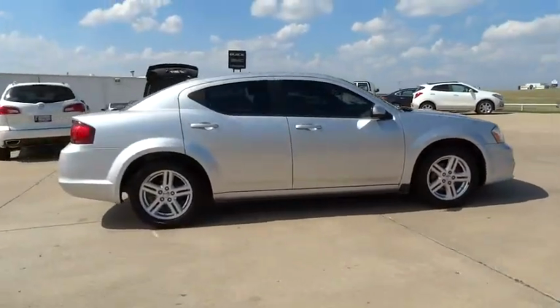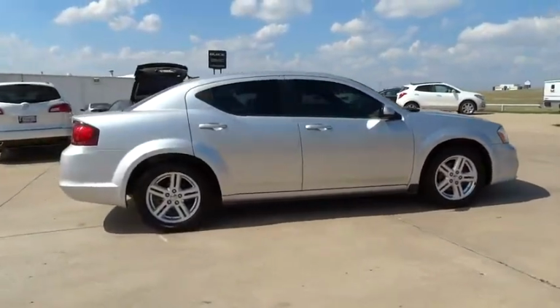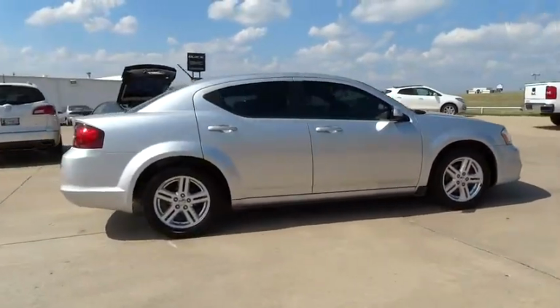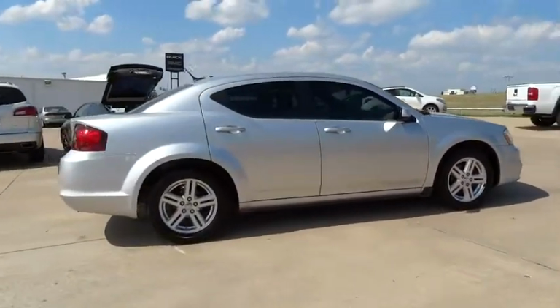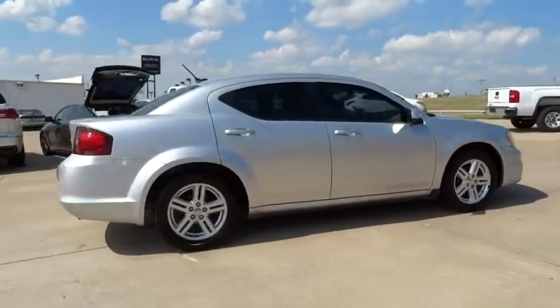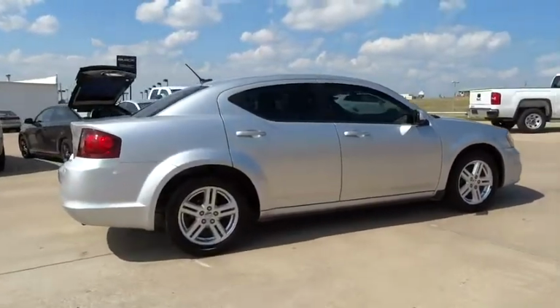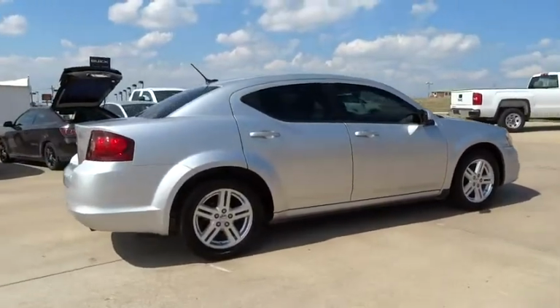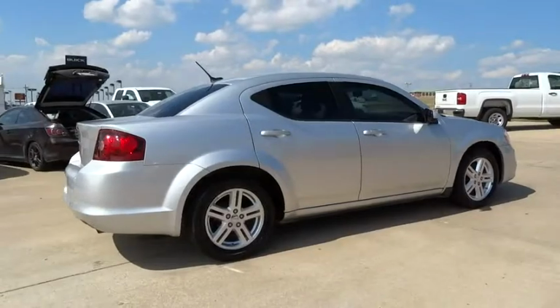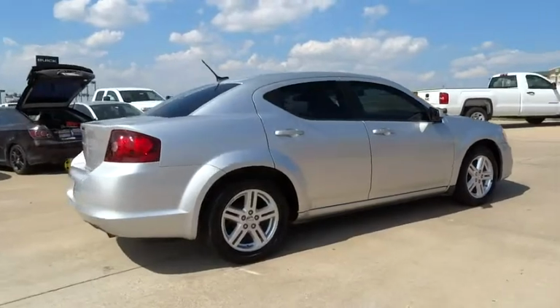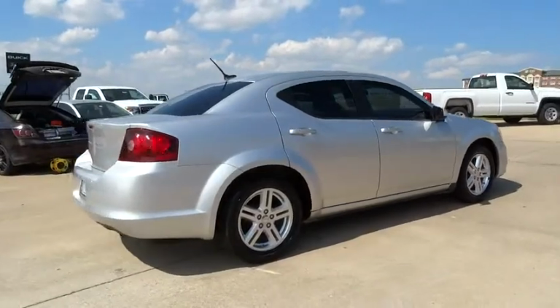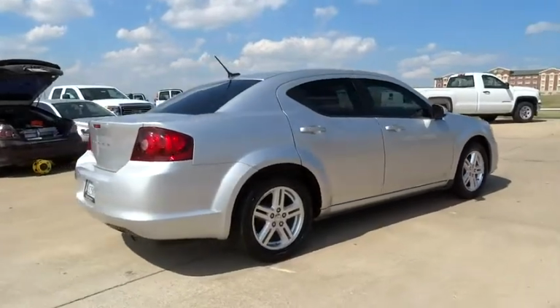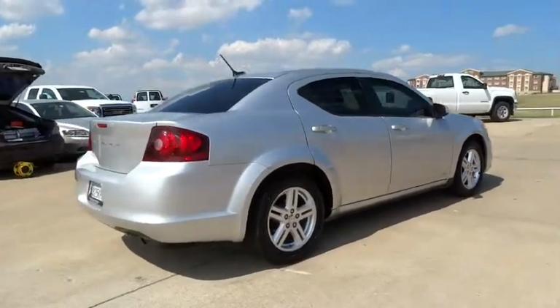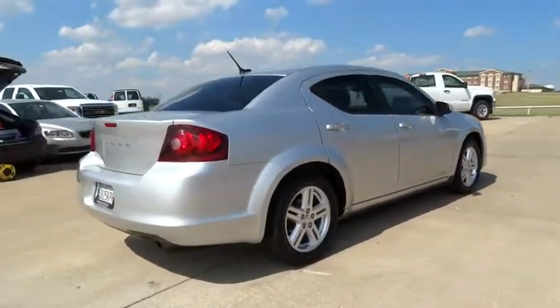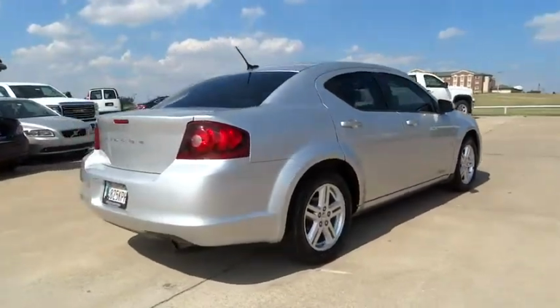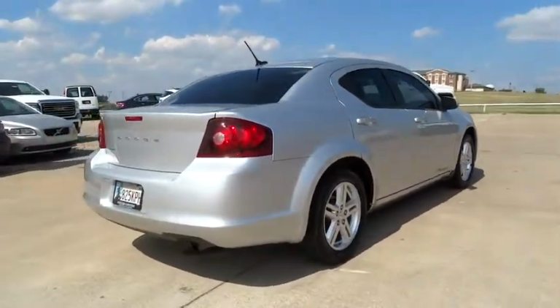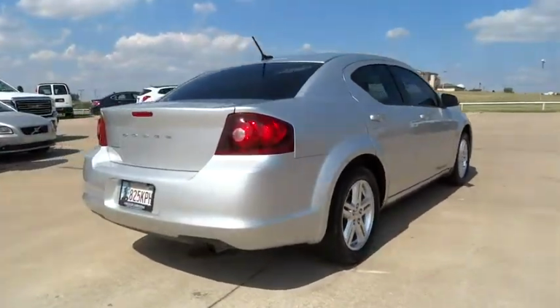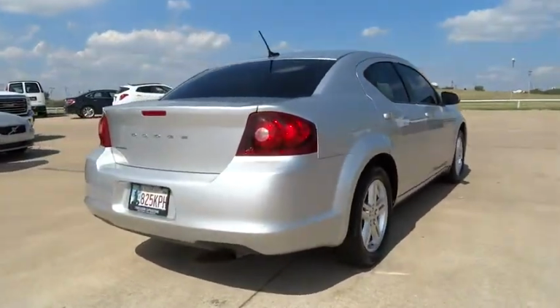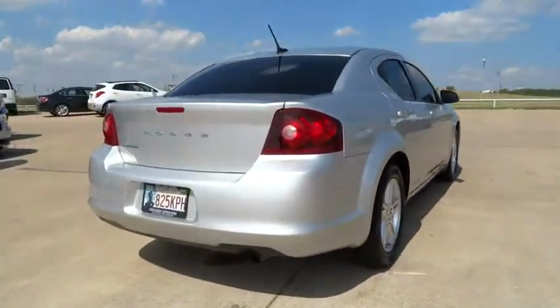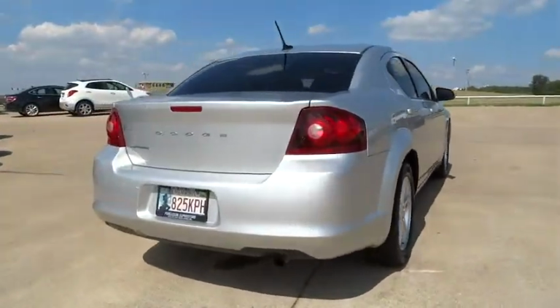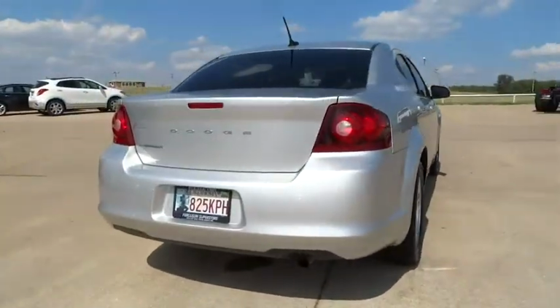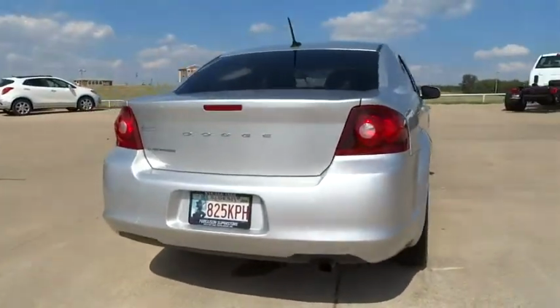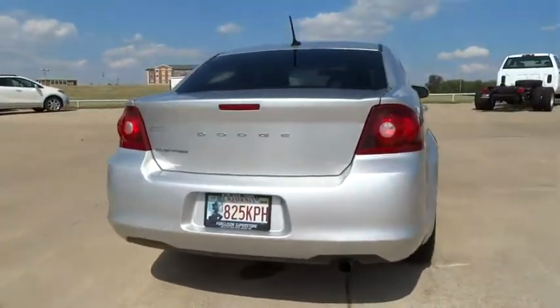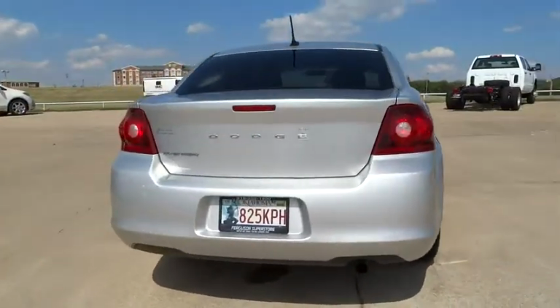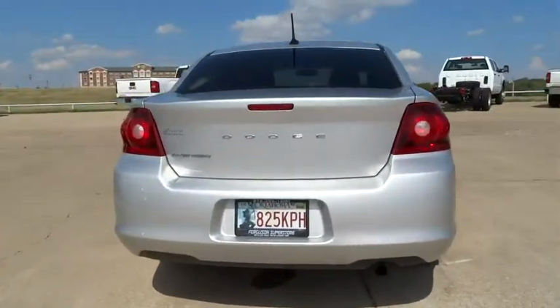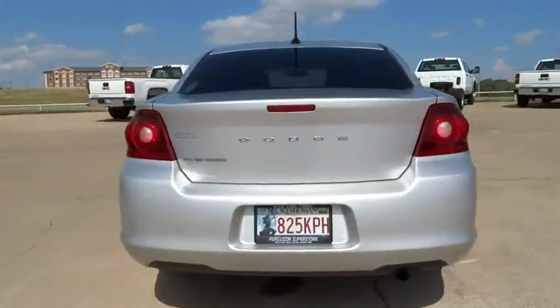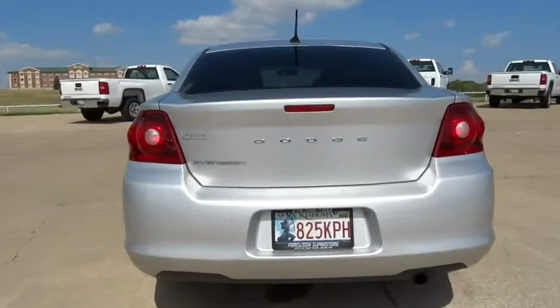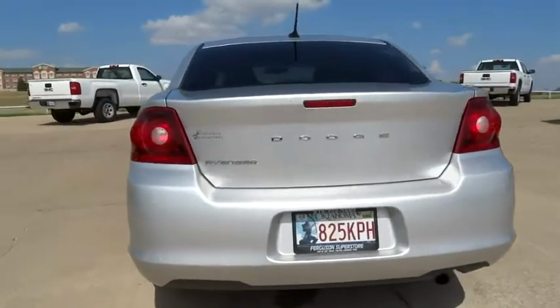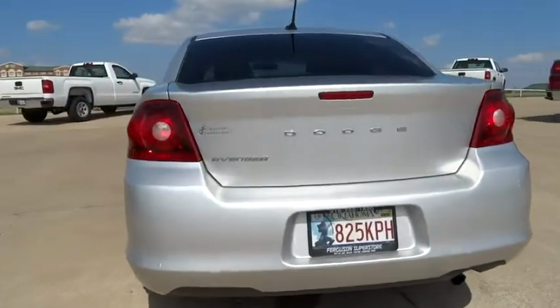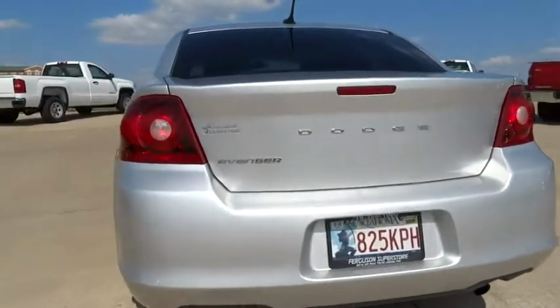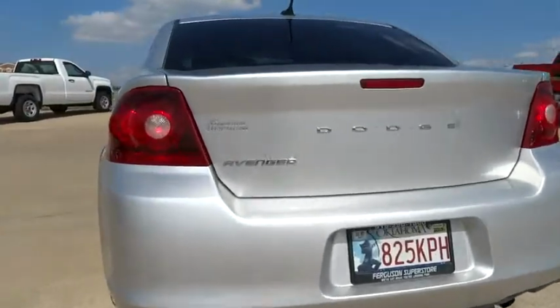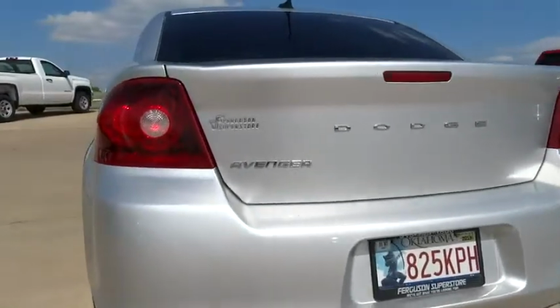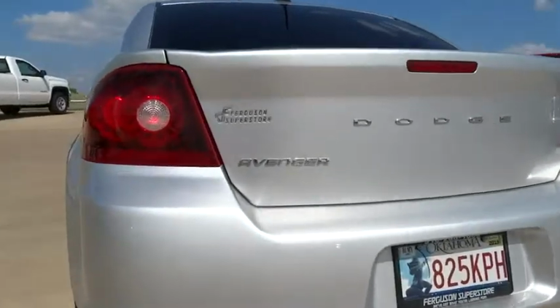Surprisingly roomy, with the Avenger, you can have the sporty looking car you want and still get the storage space you need, and is priced below $15,000.